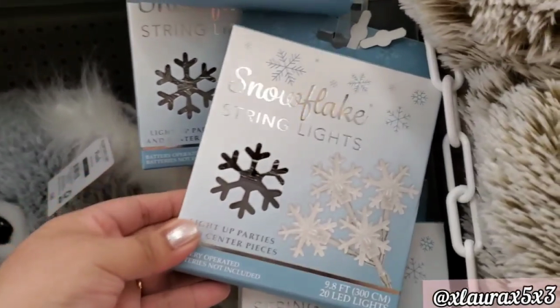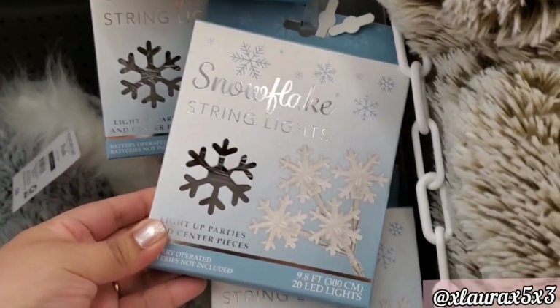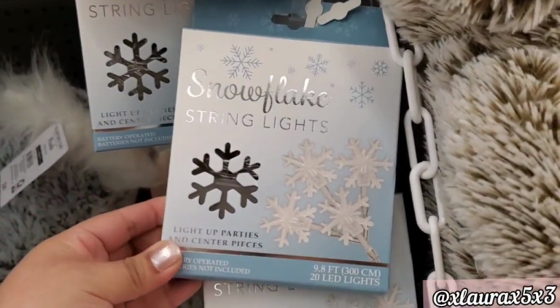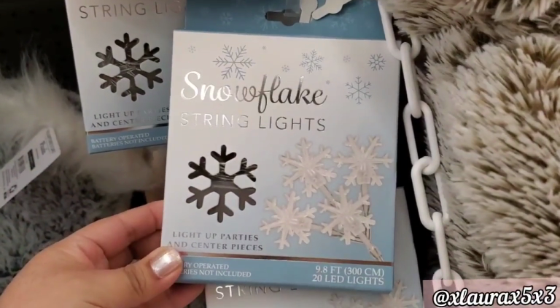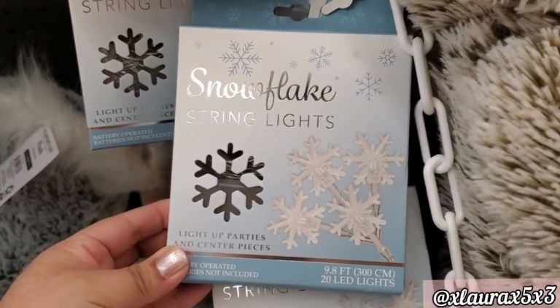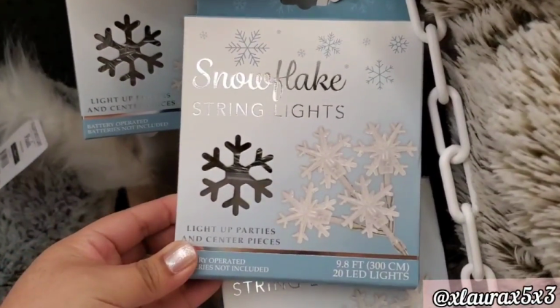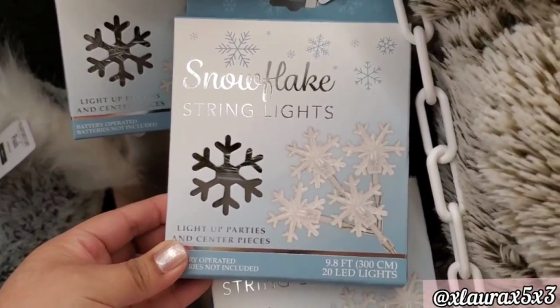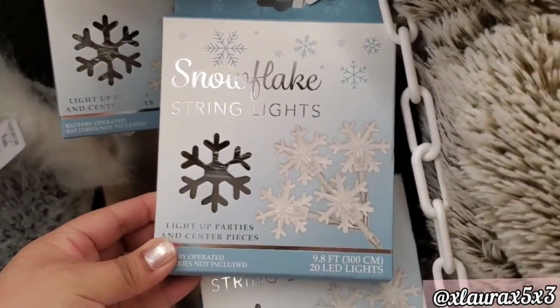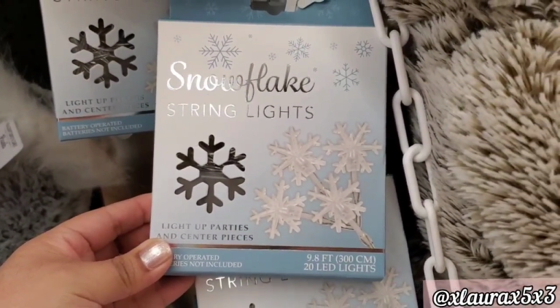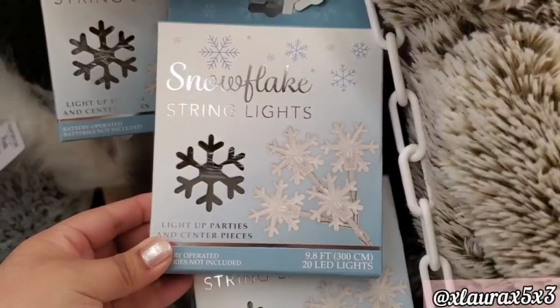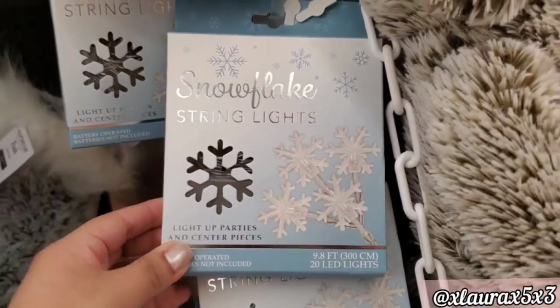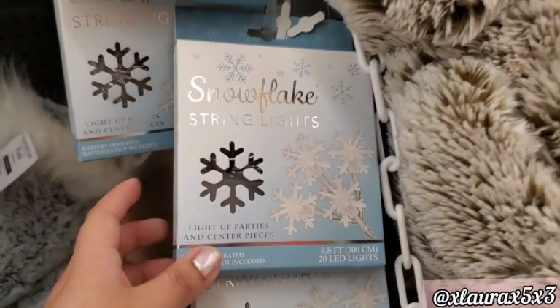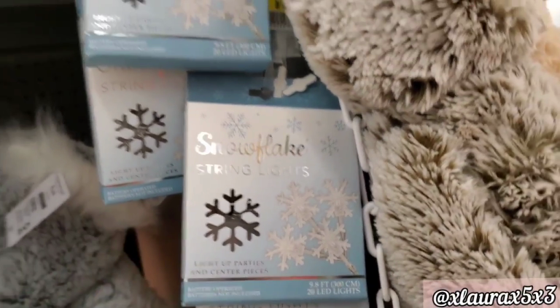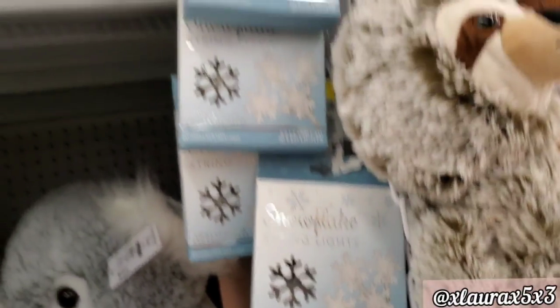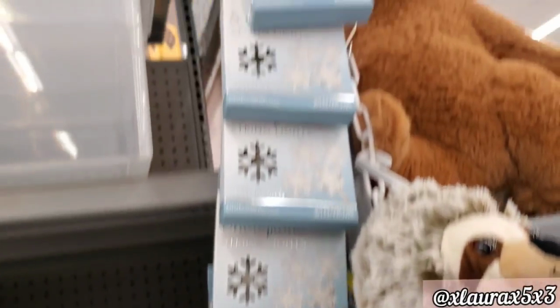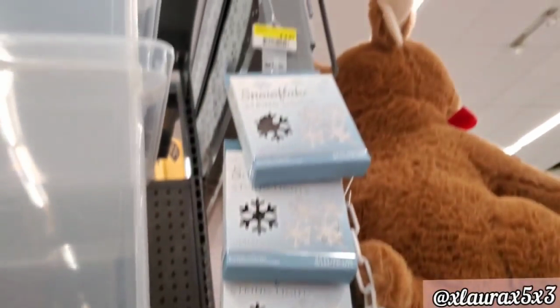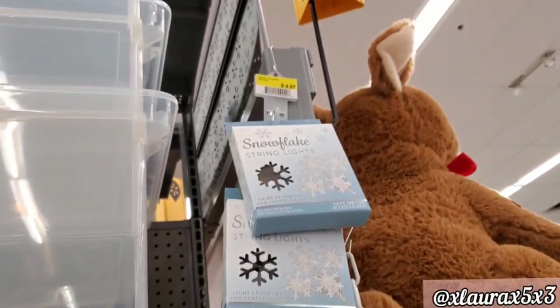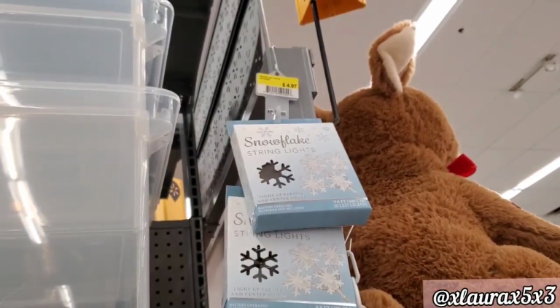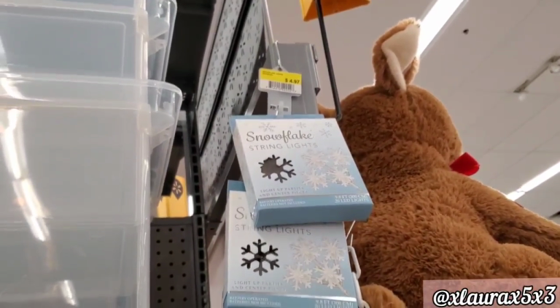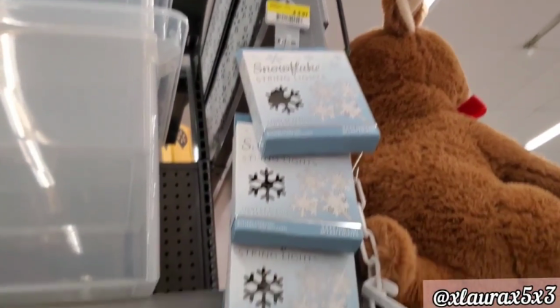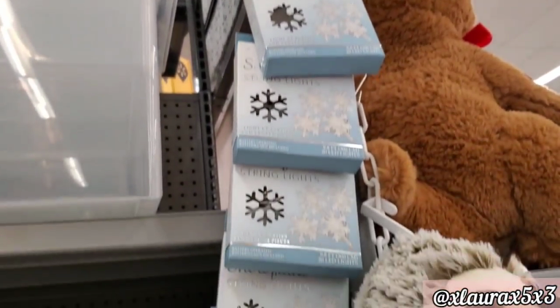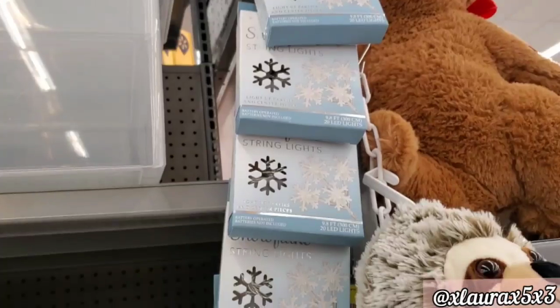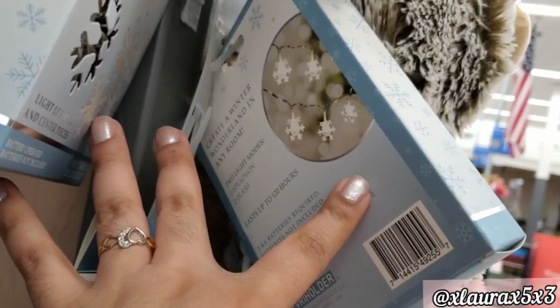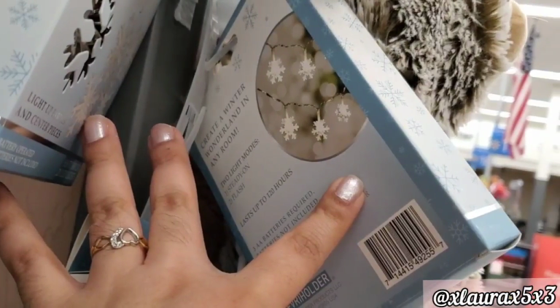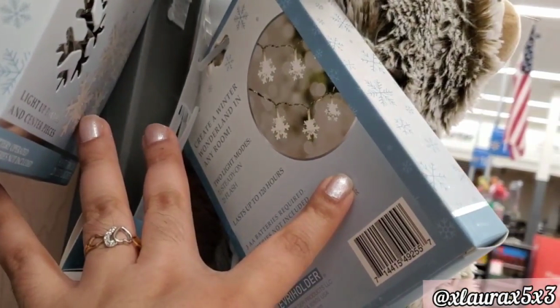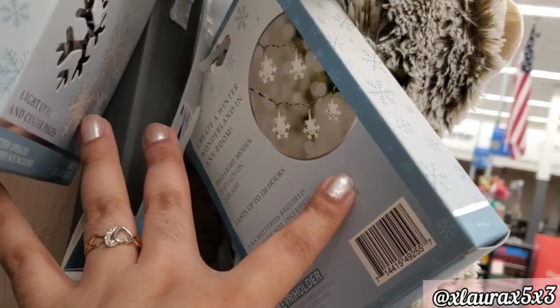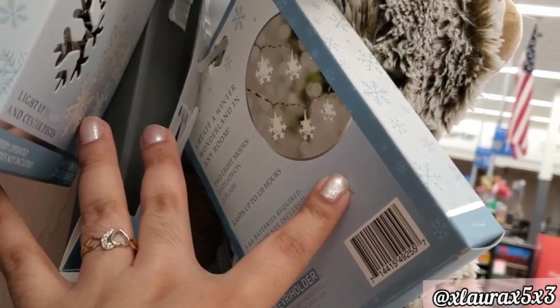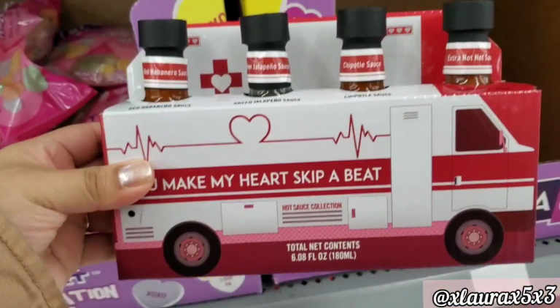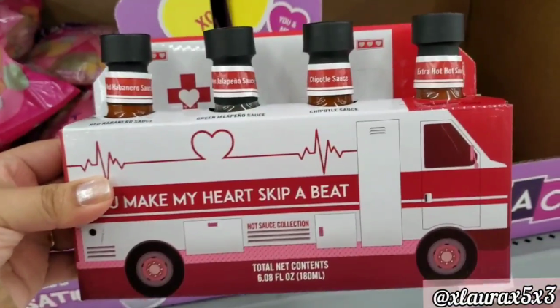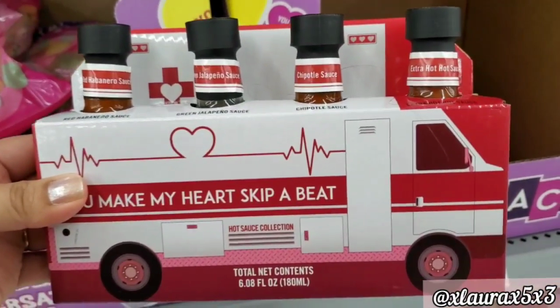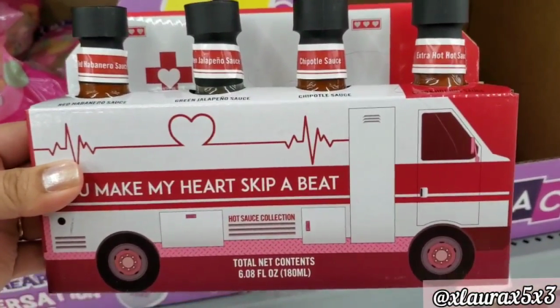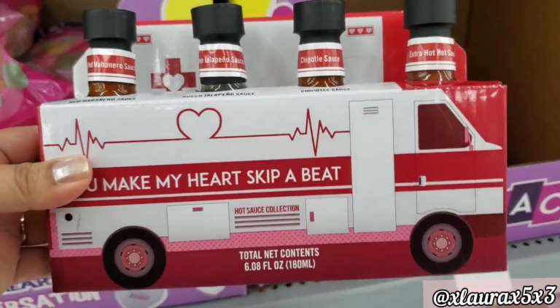I found these snowflake string lights kind of hidden — these are priced at $4.97 and come with 20 lights. I thought they were nice if you decorate for winter. This also caught my eye; at first I thought it was a decor piece.